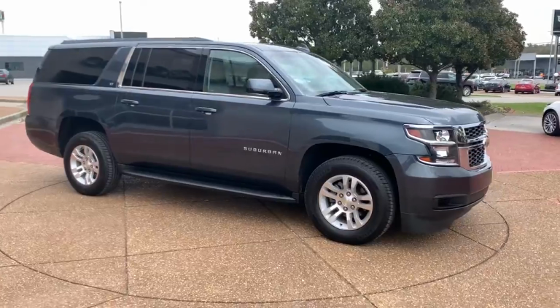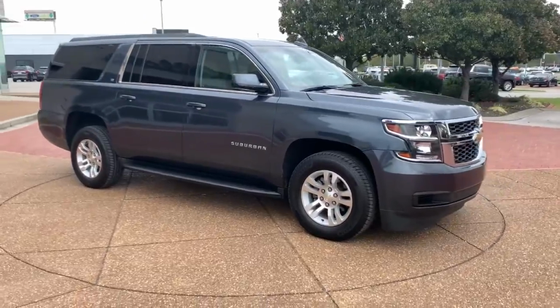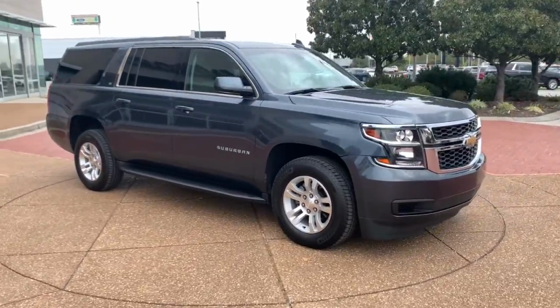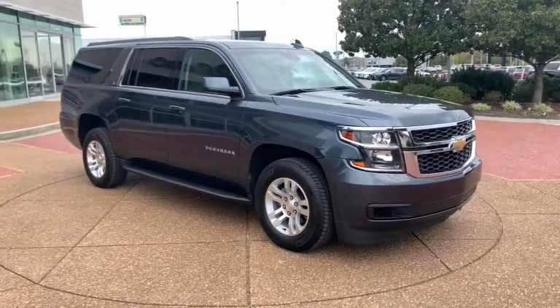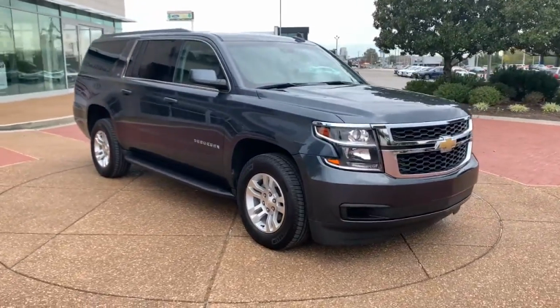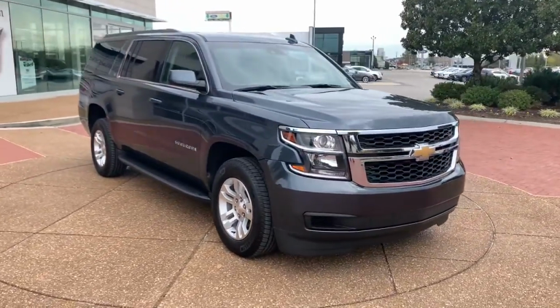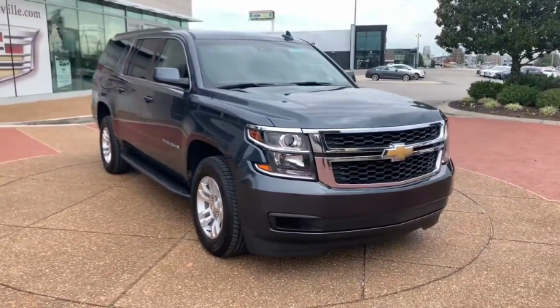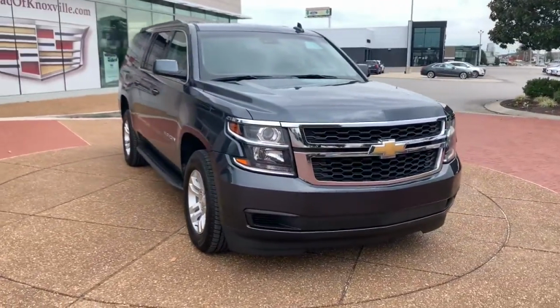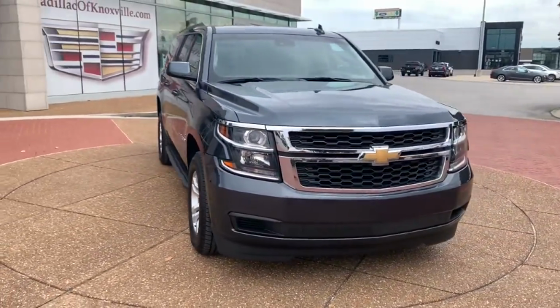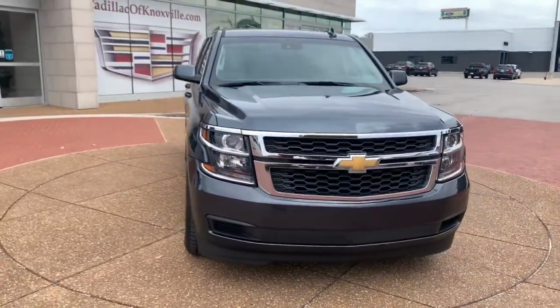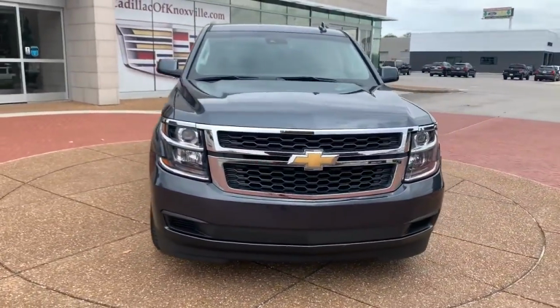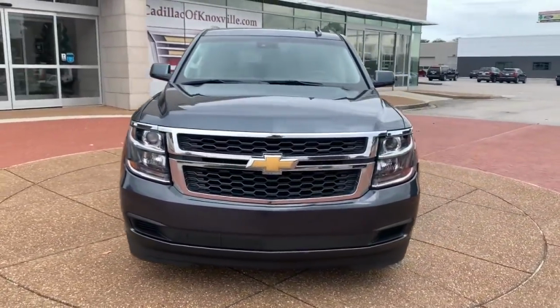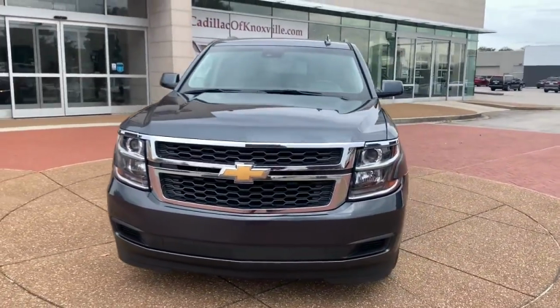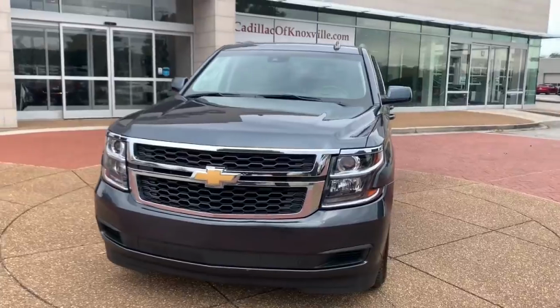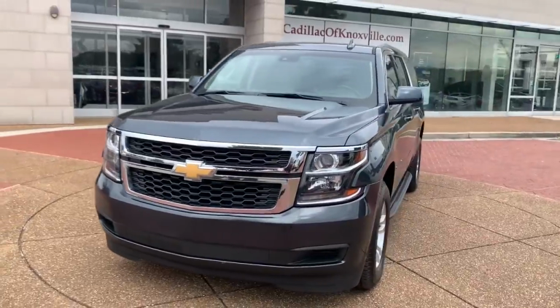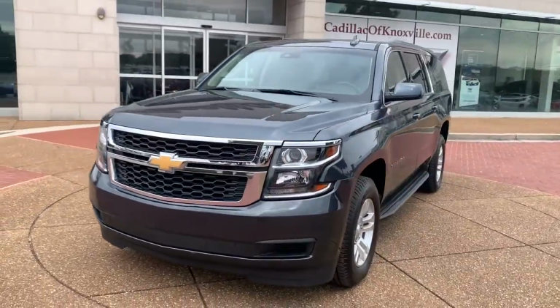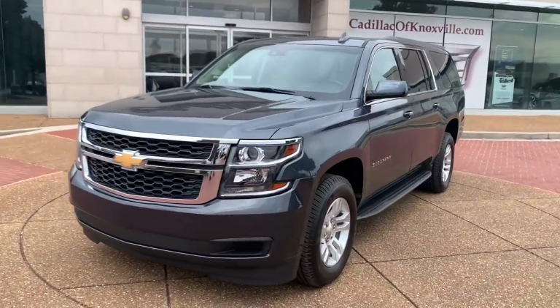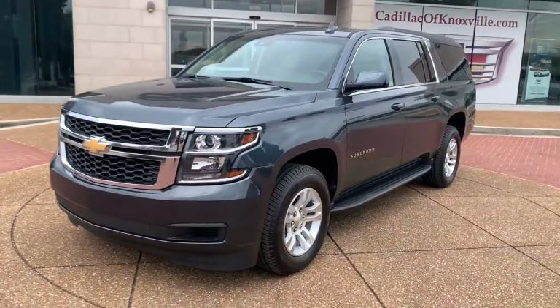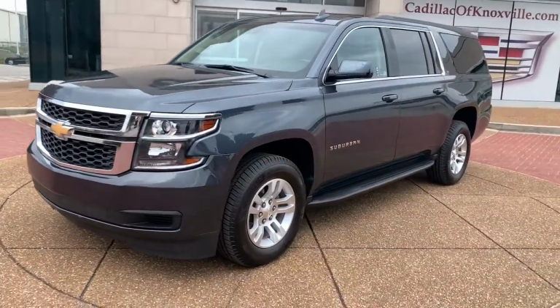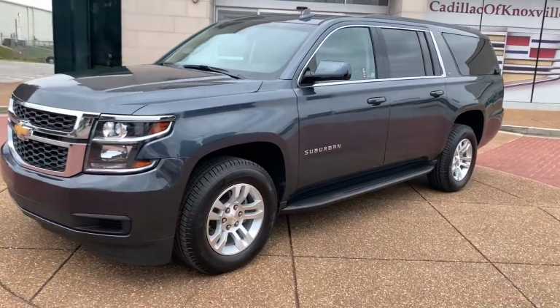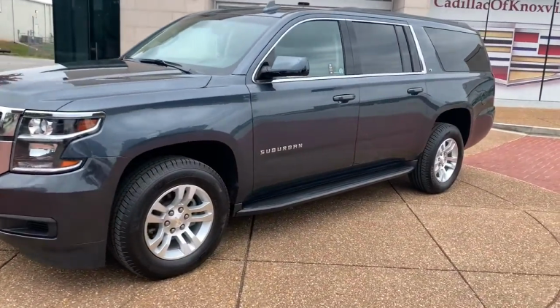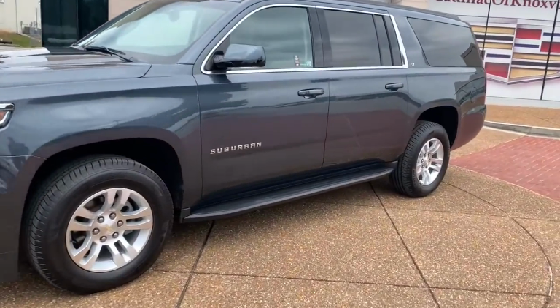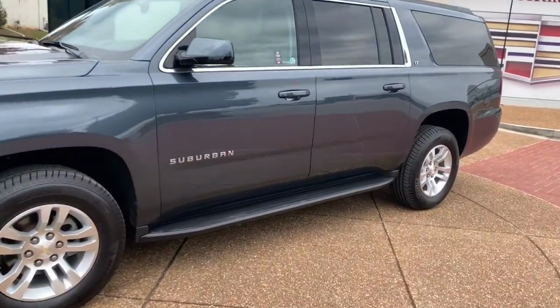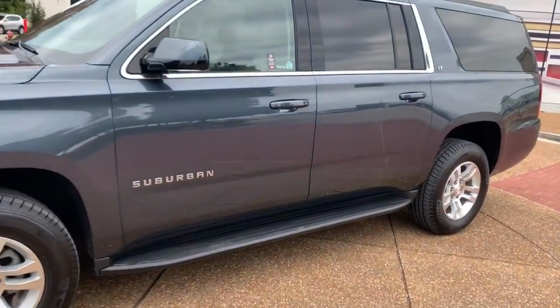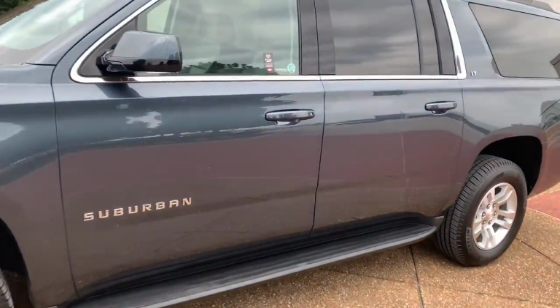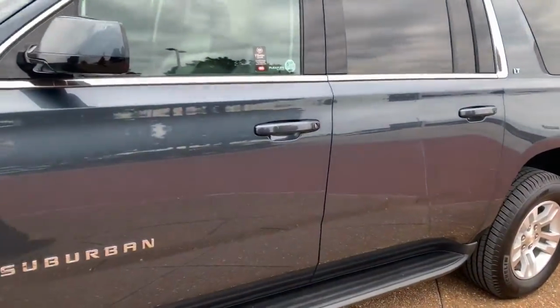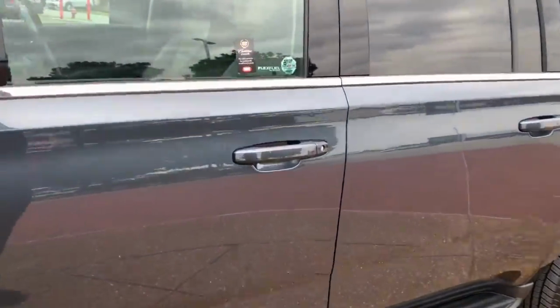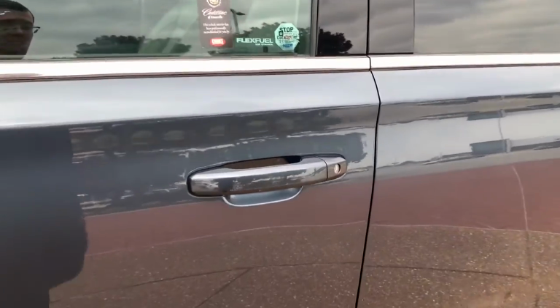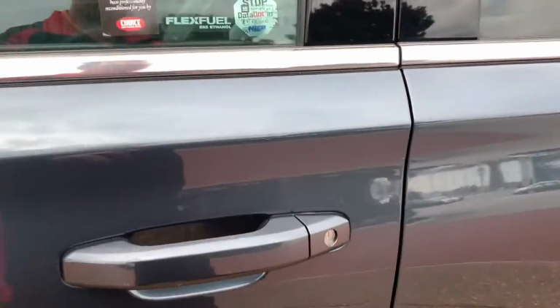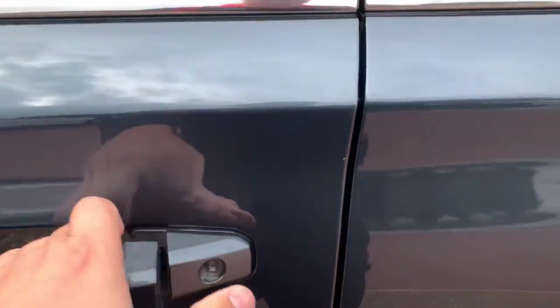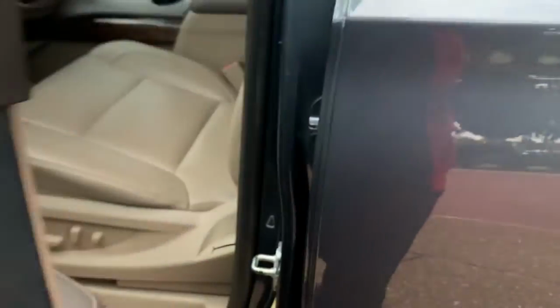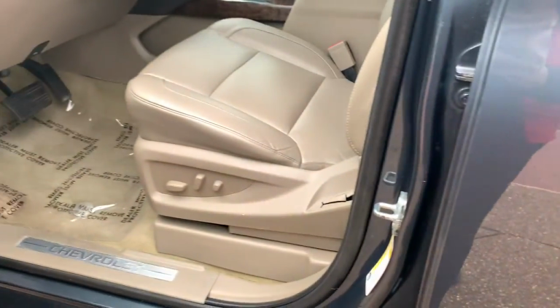Keyless entry, 8-cylinder engine, heated mirrors, remote engine start, premium sound system, backup camera, power passenger seat, third-row seat, heated front seat, aluminum wheels.